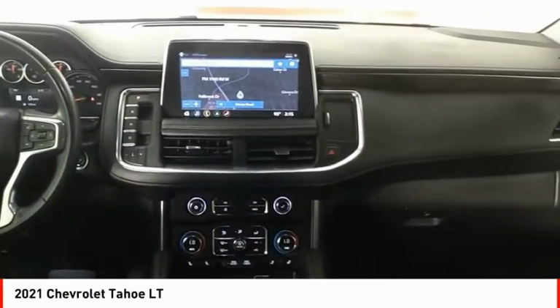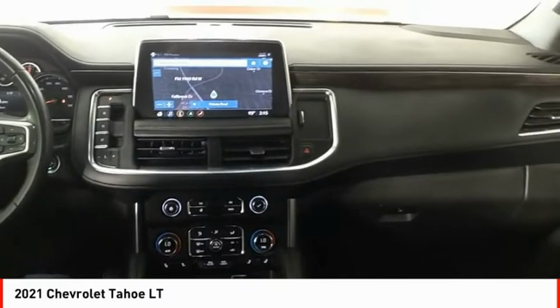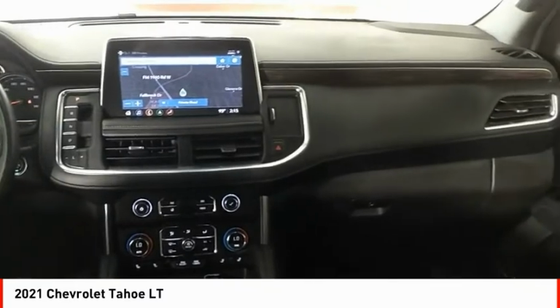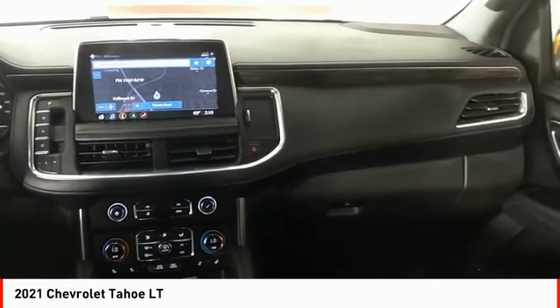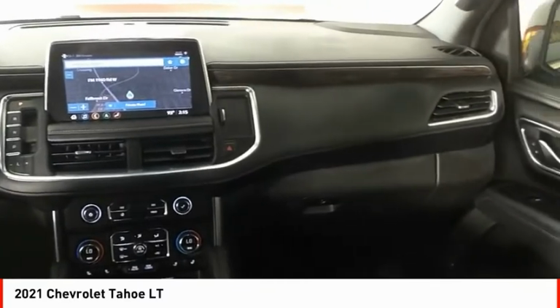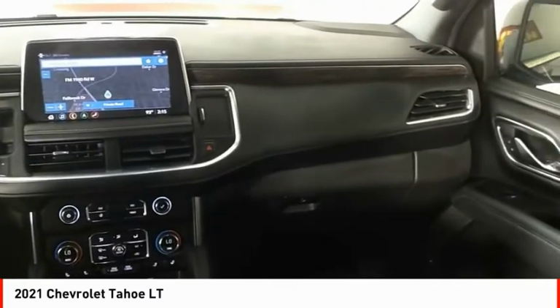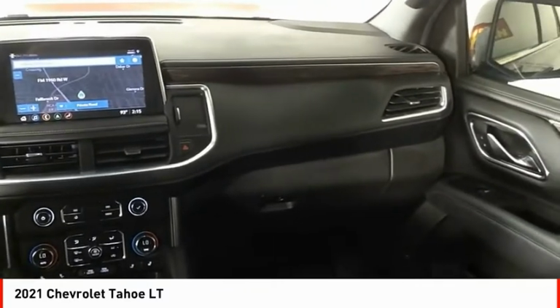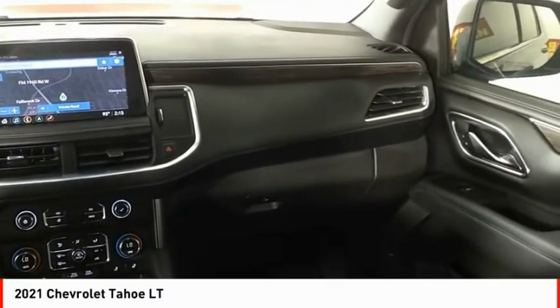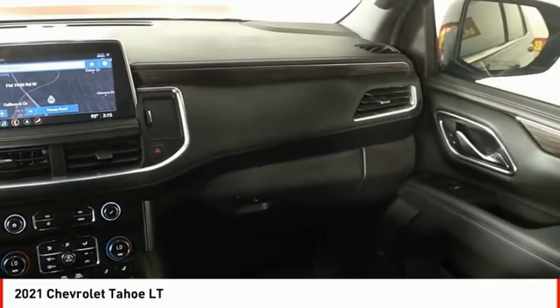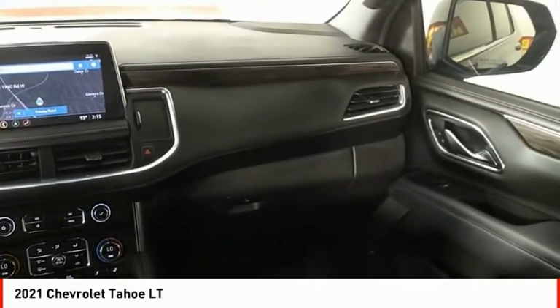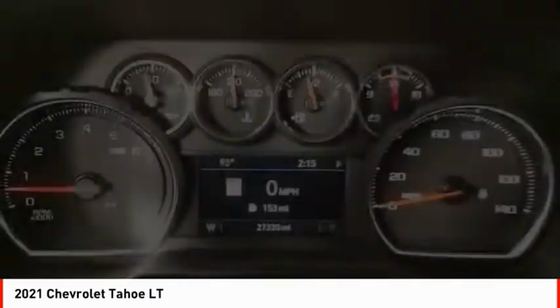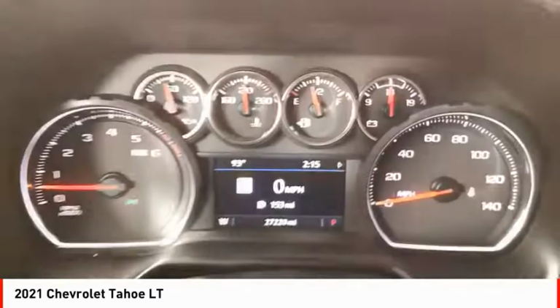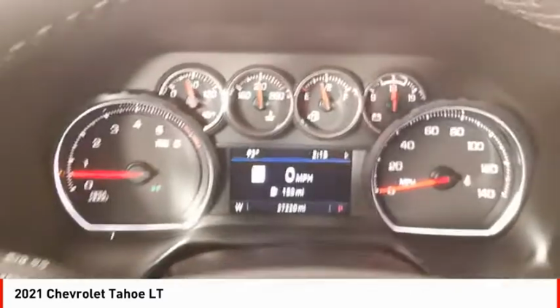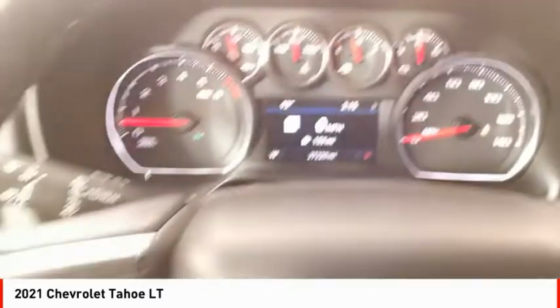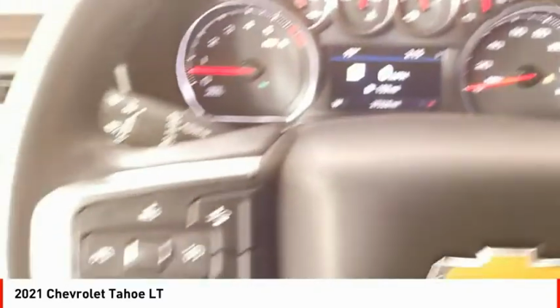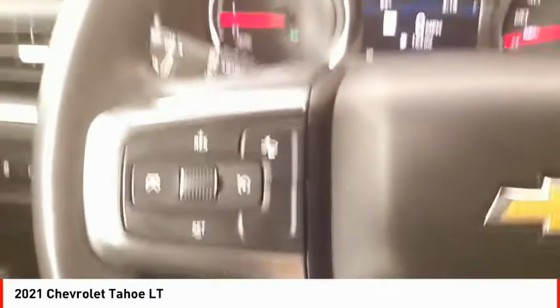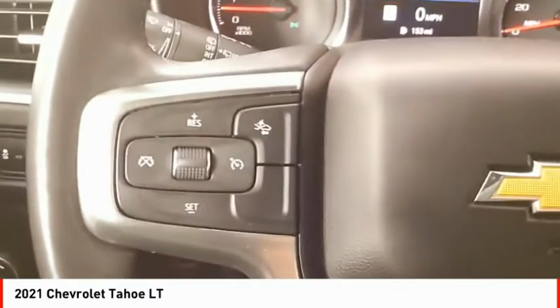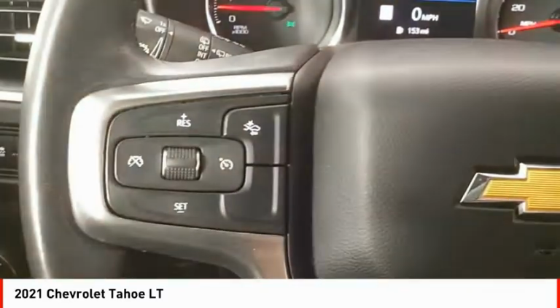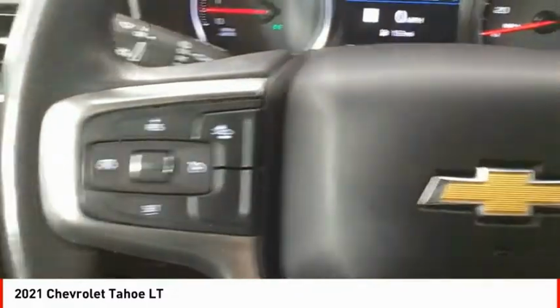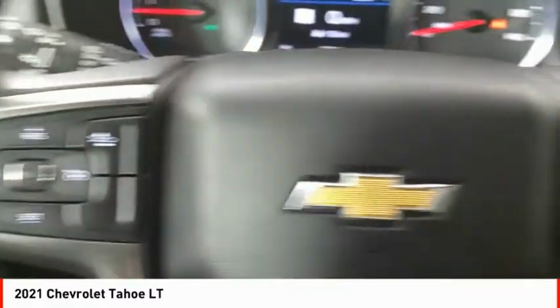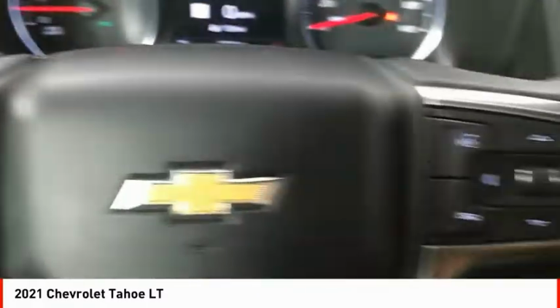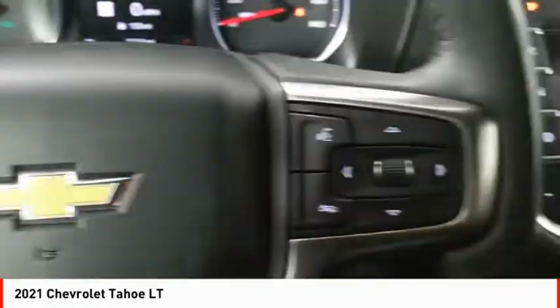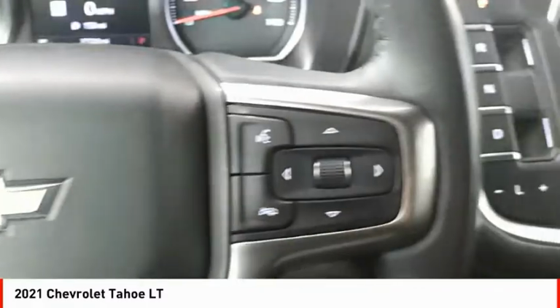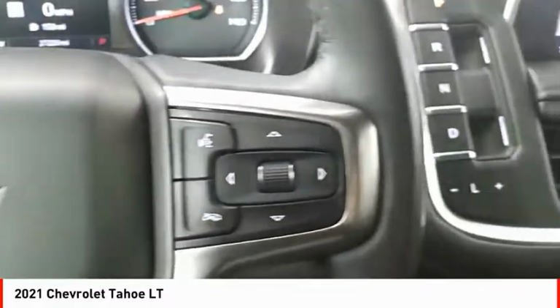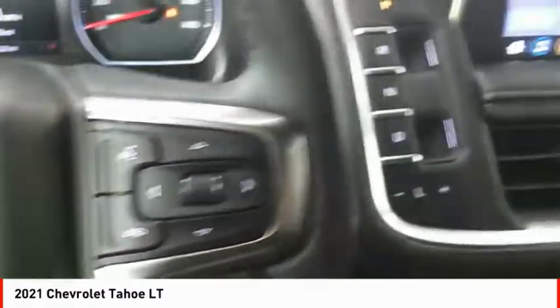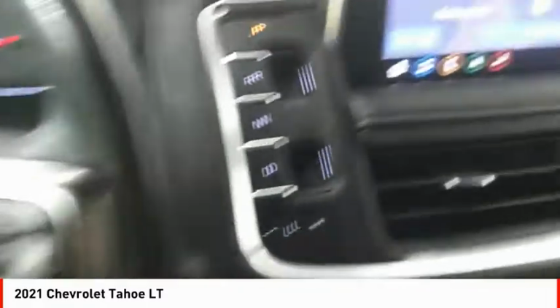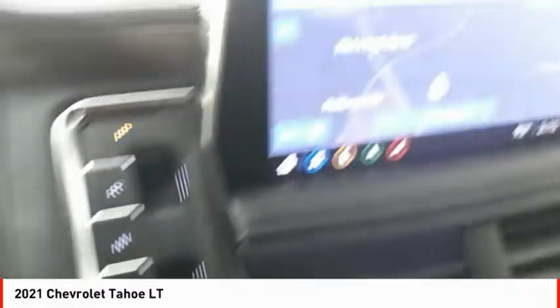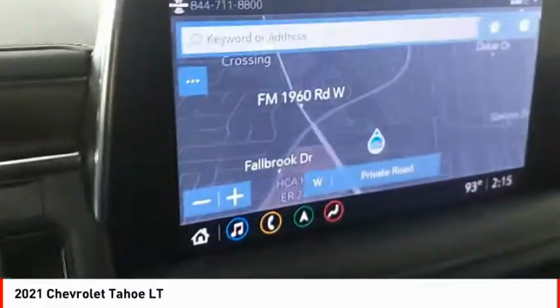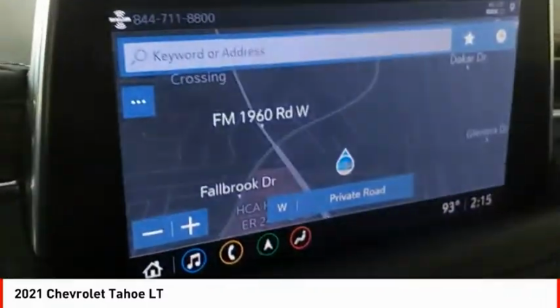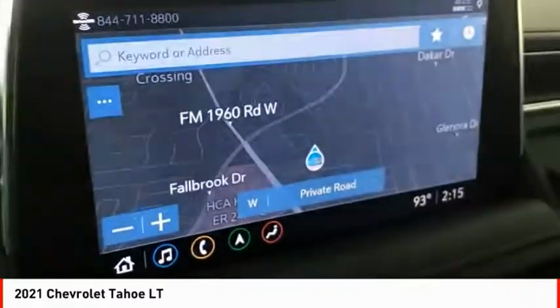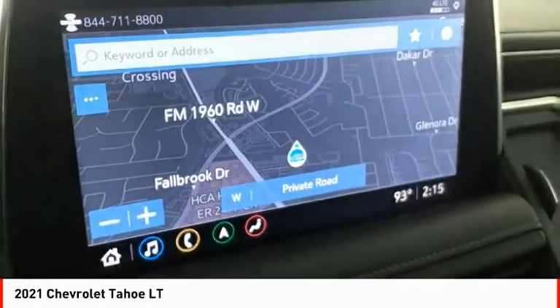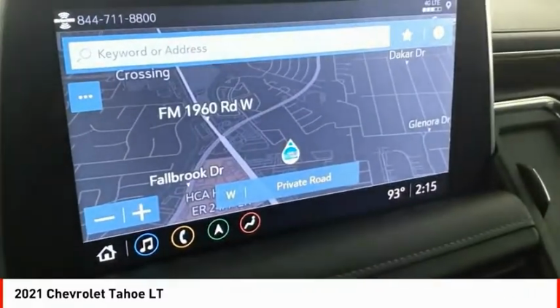Front suspension type: strut. Auxiliary transmission fluid cooler, power brakes. If you like it online, you'll love it in your driveway. Take it for a spin today.